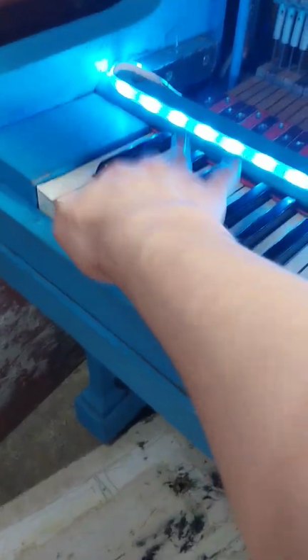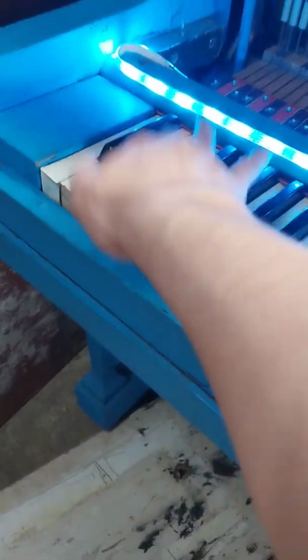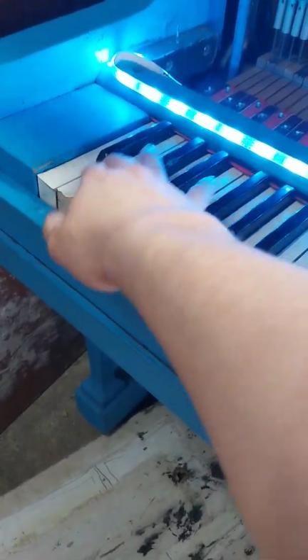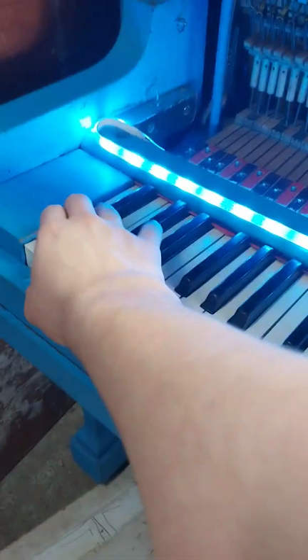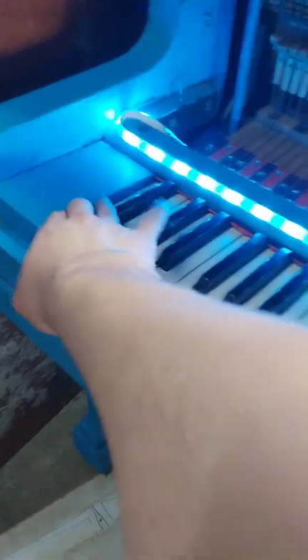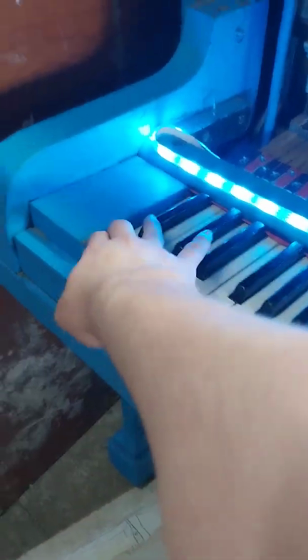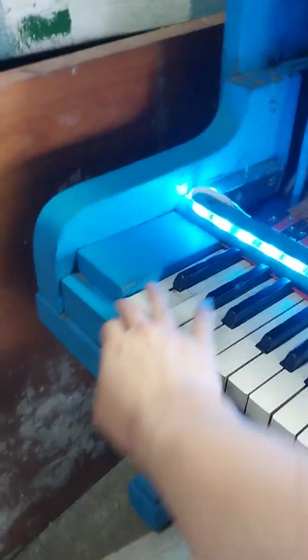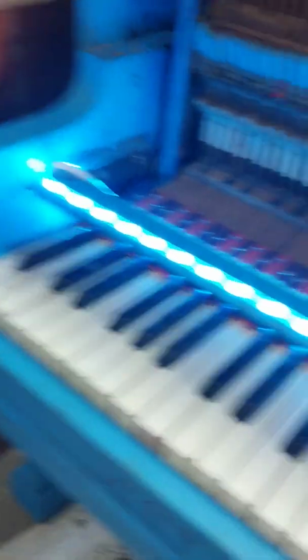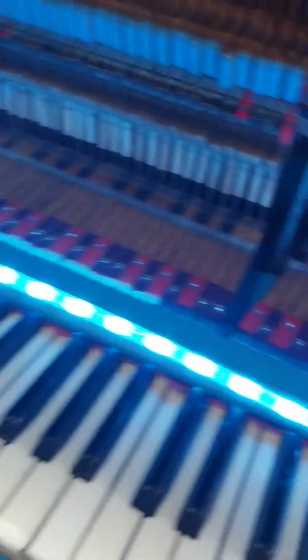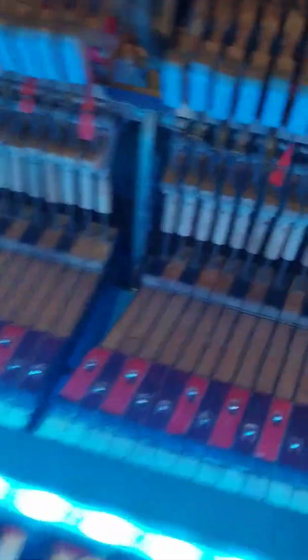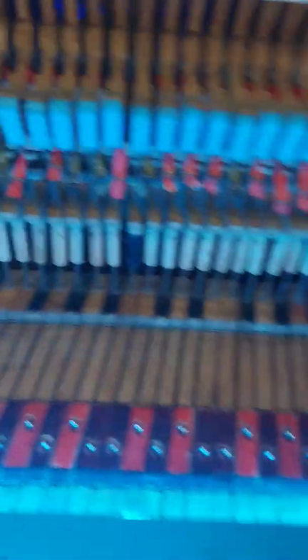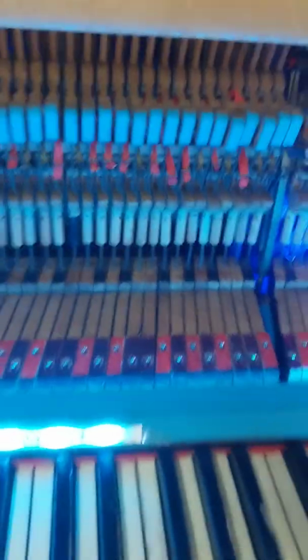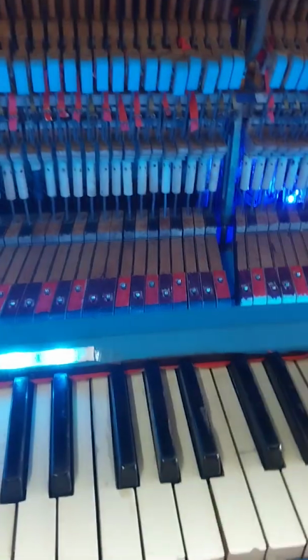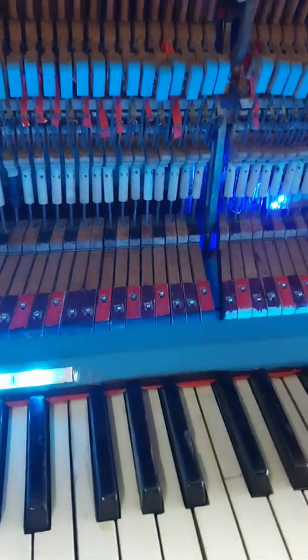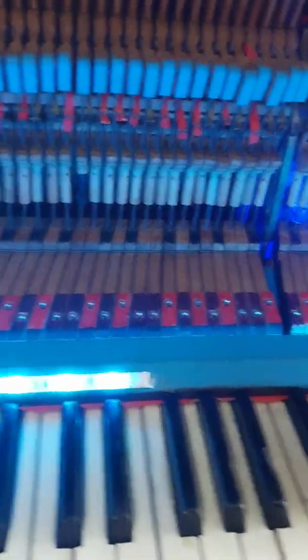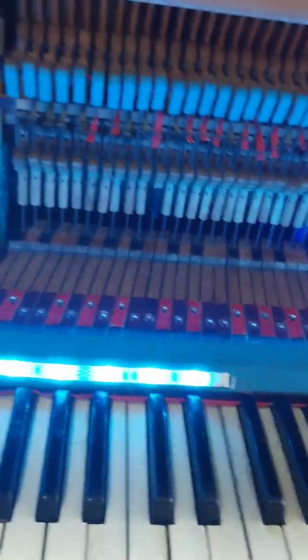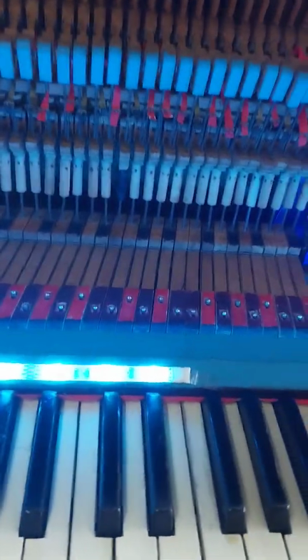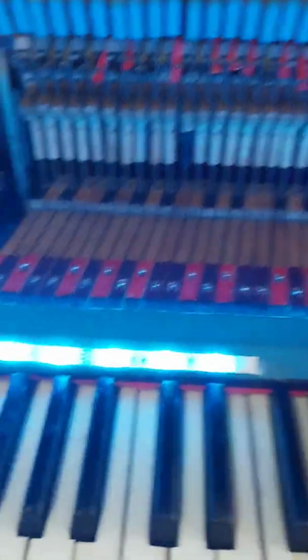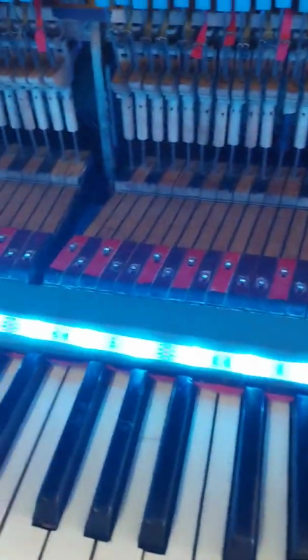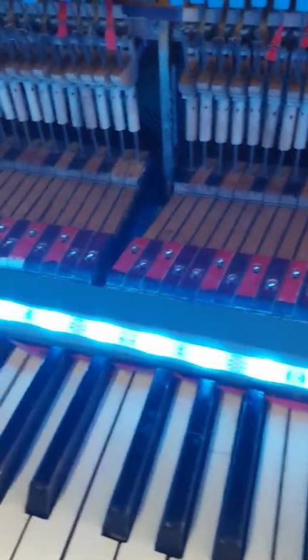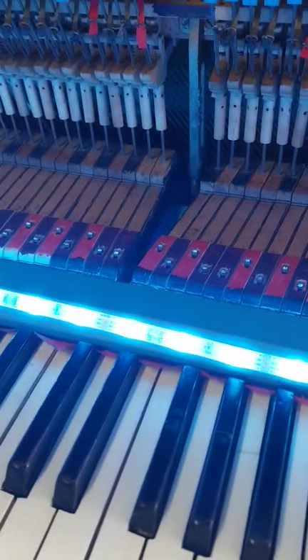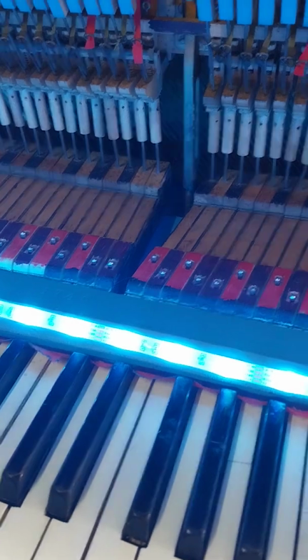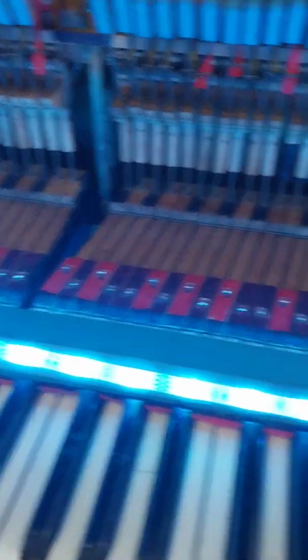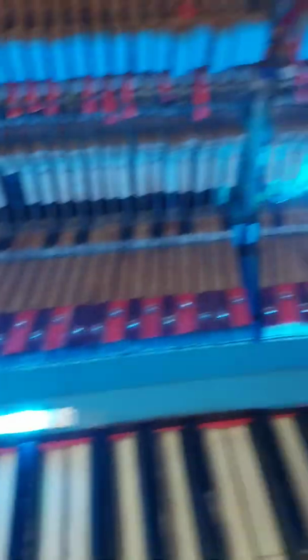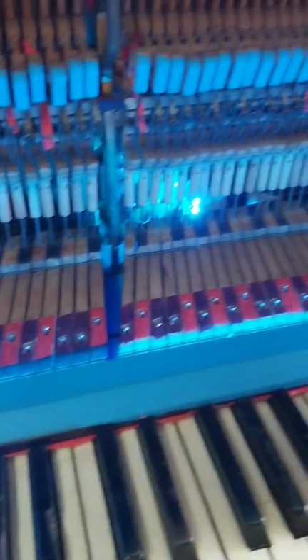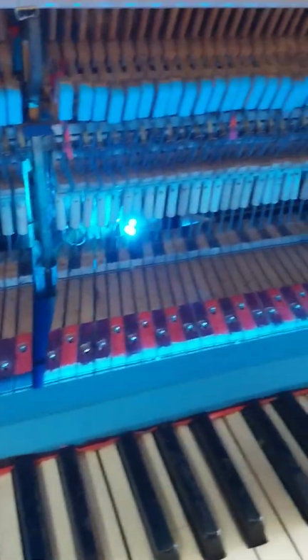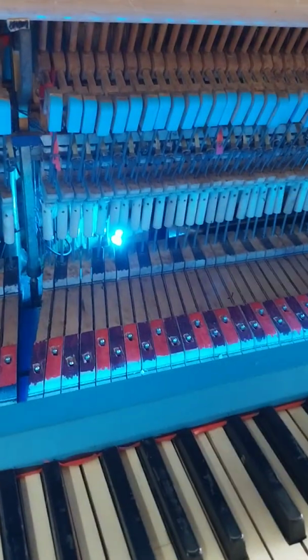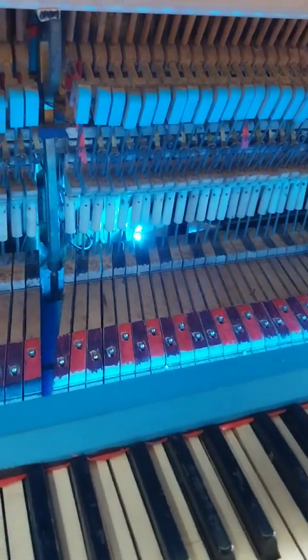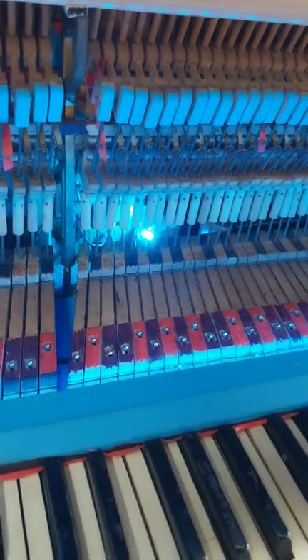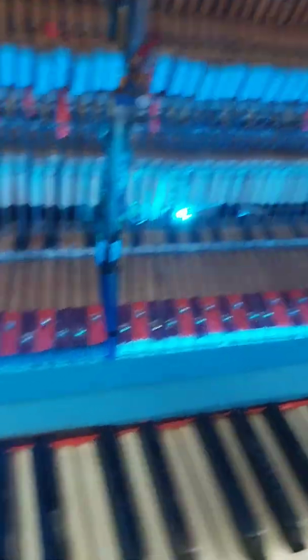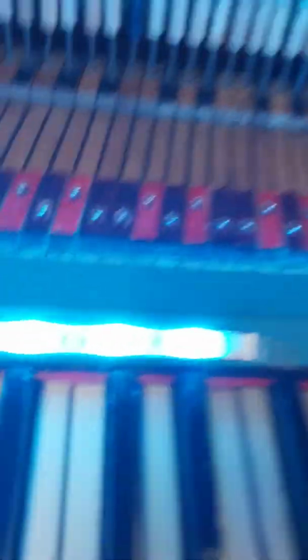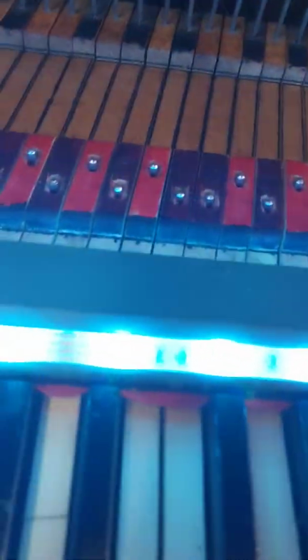This note doesn't work because it has a broken string. As you can see, there is a new set of lights on this piano. I just turned that one to cyan so it matches these ones.